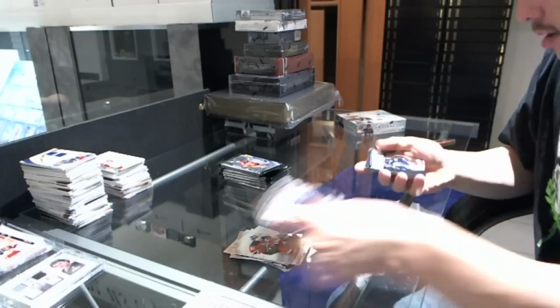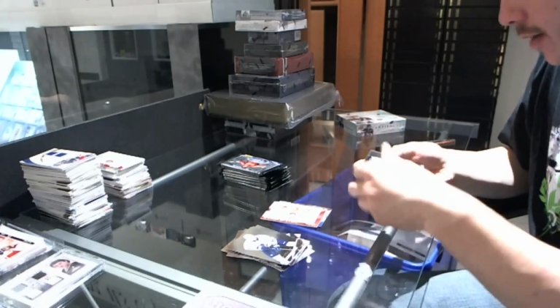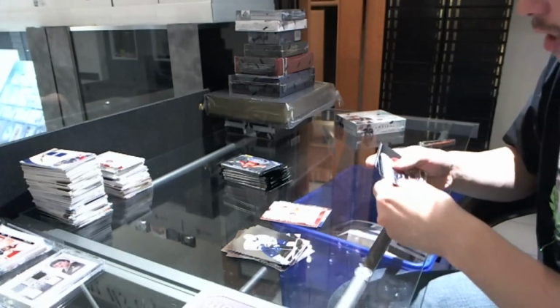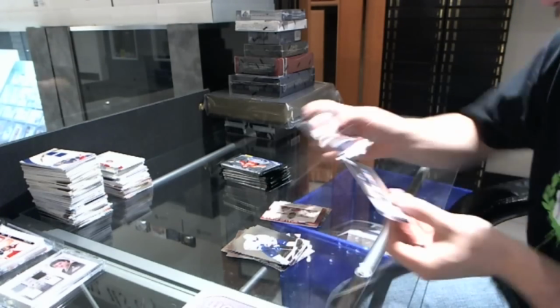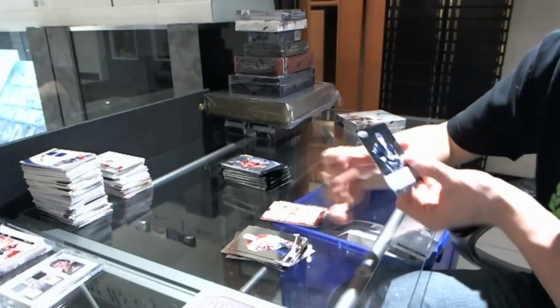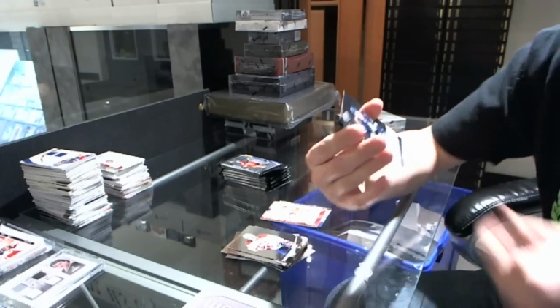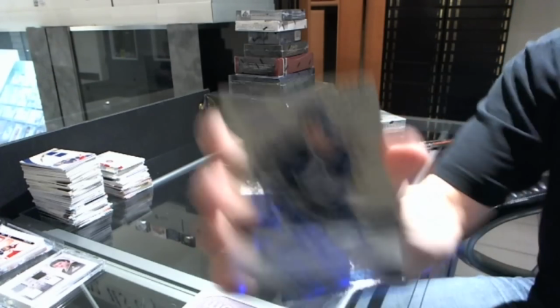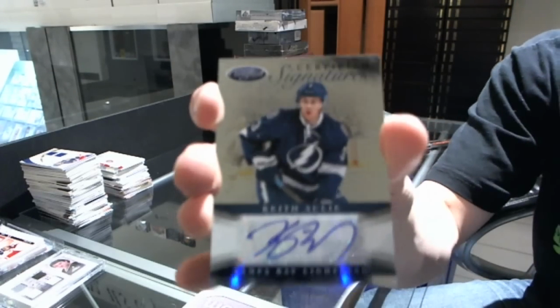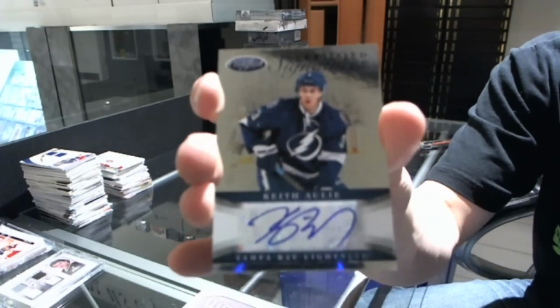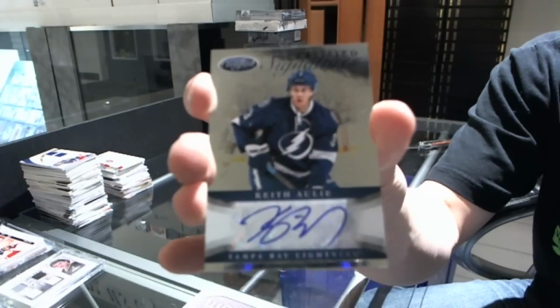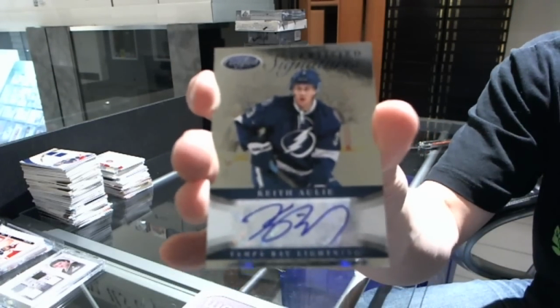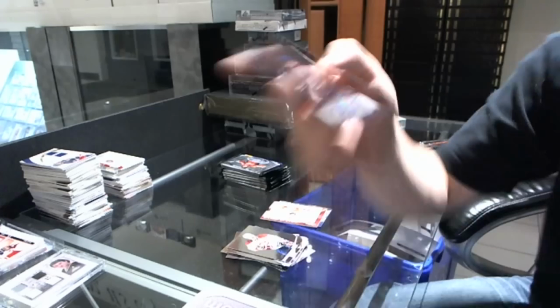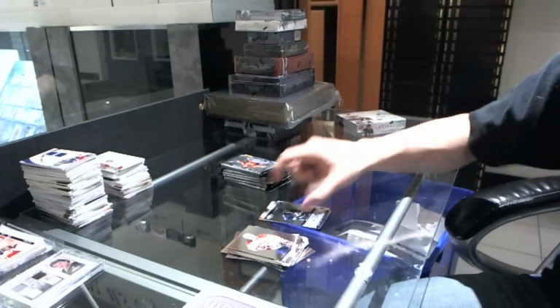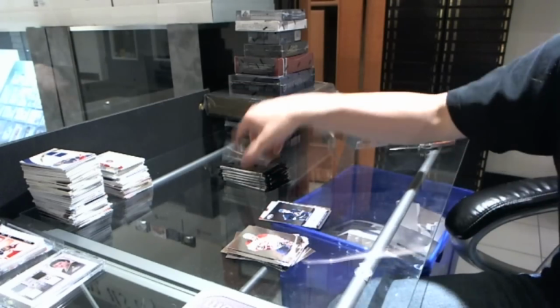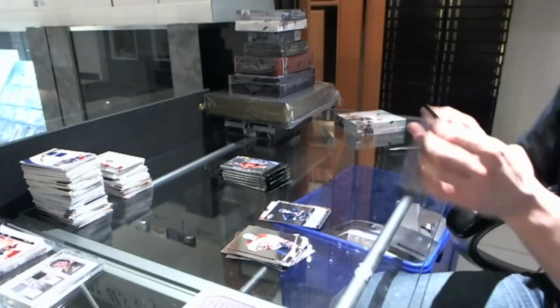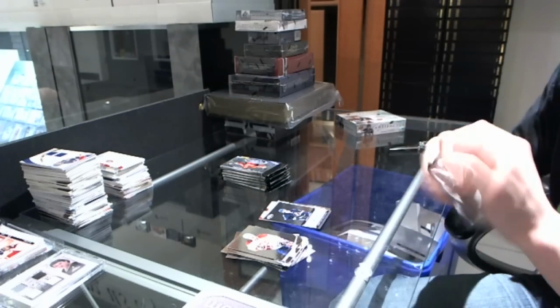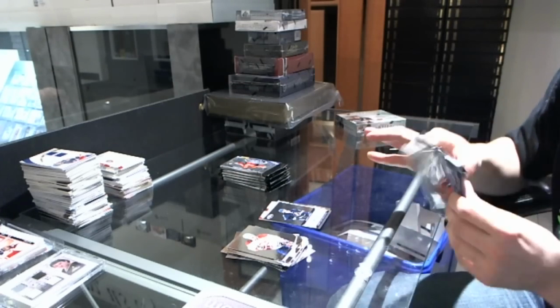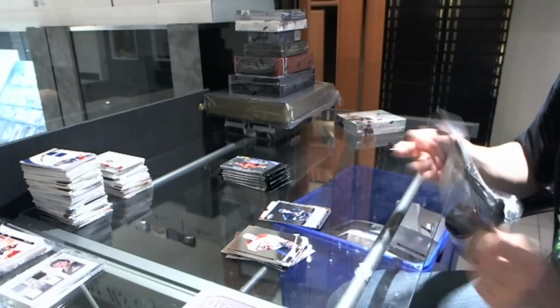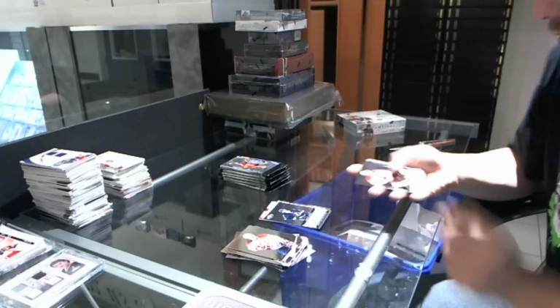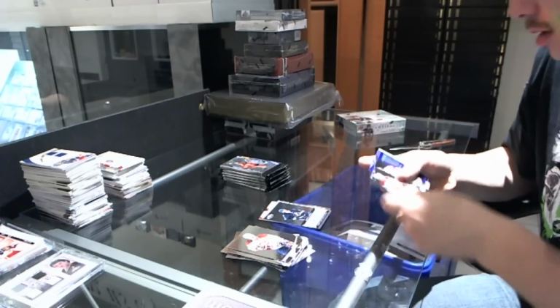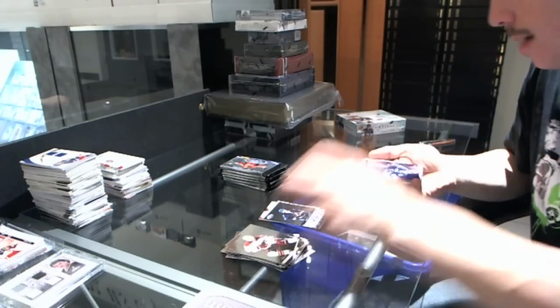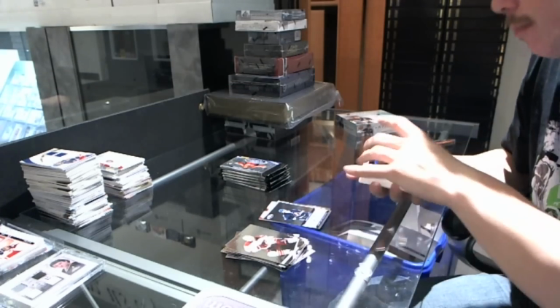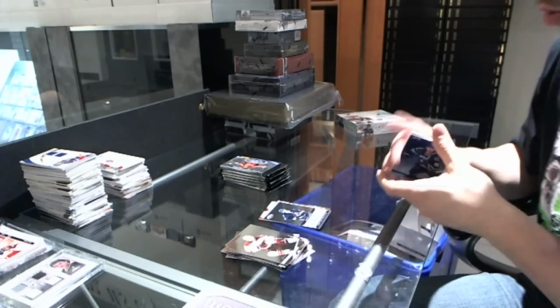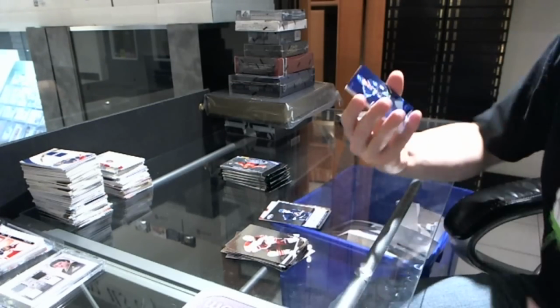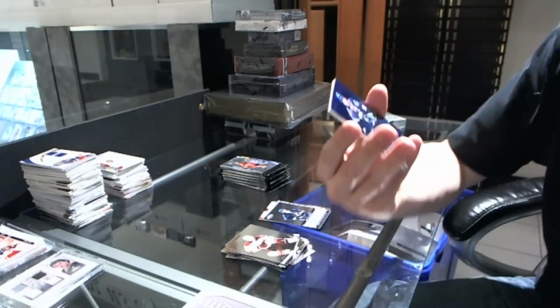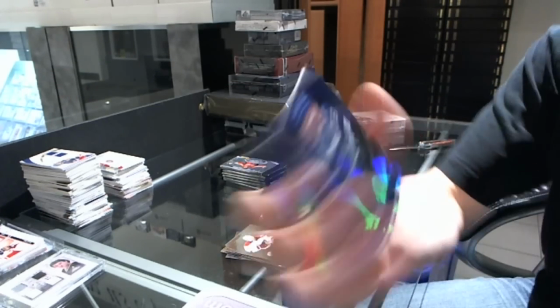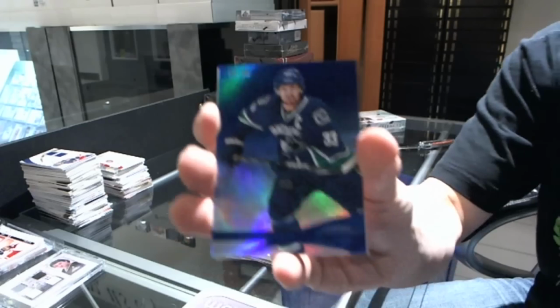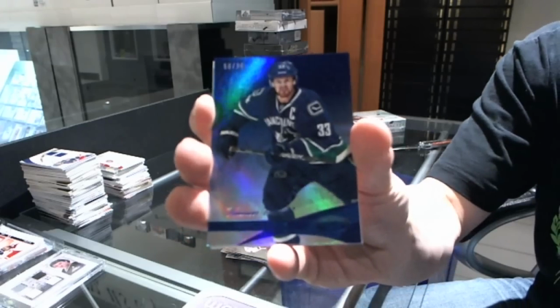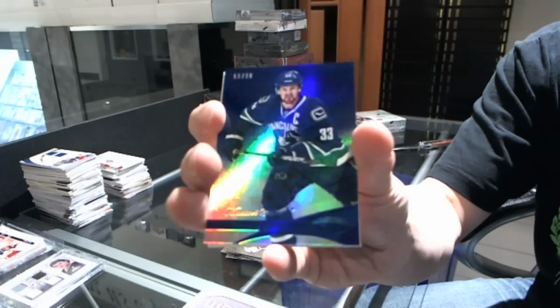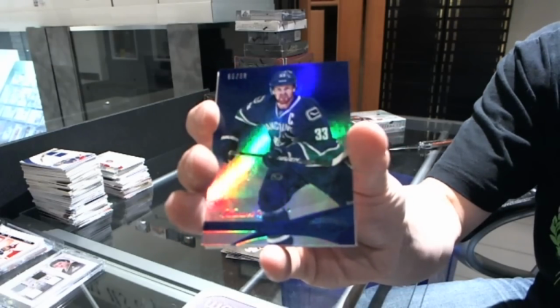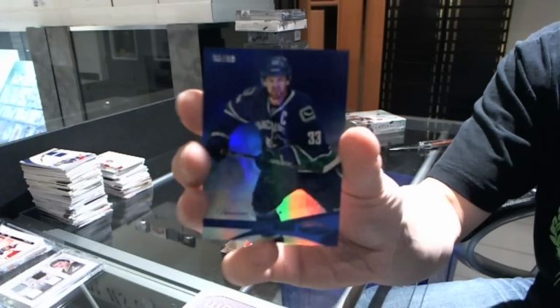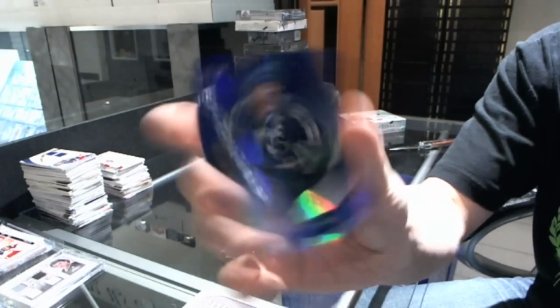We've got a Certified Signatures for the Tampa Bay Lightning, Keith Ollie. Mirror Blue, numbered to $99 for the Vancouver Canucks, Daniel Sedin.